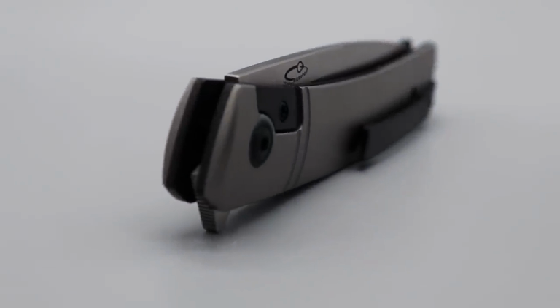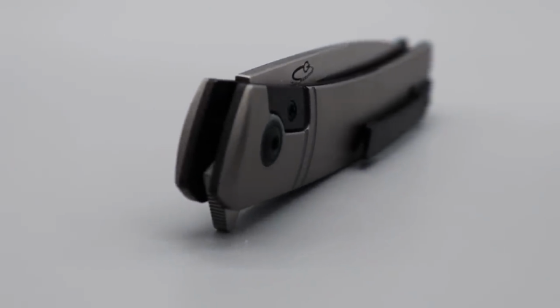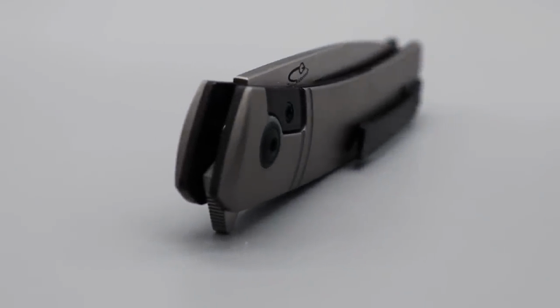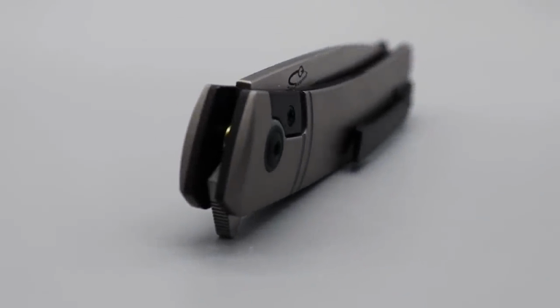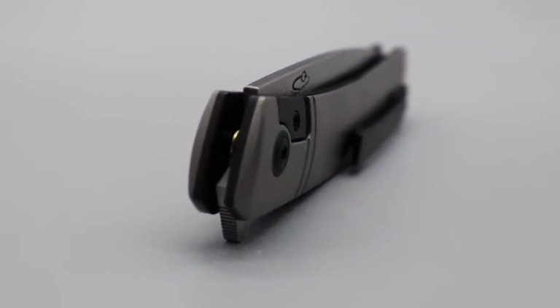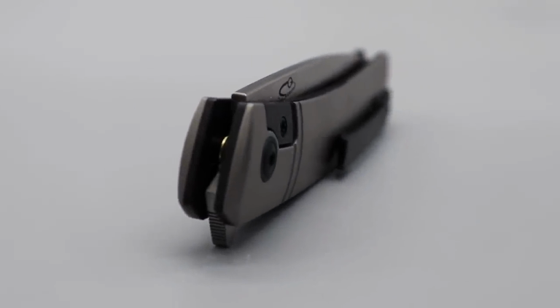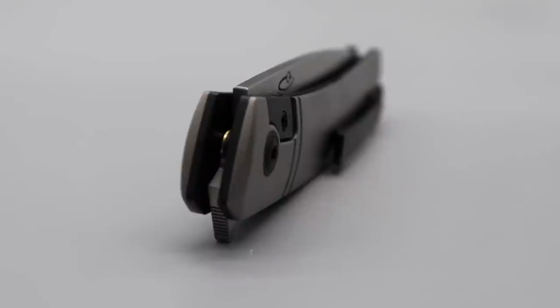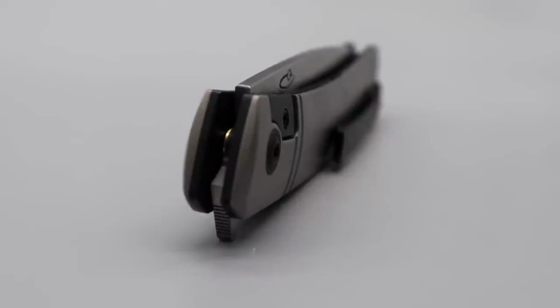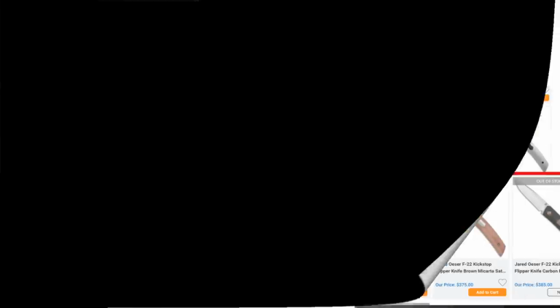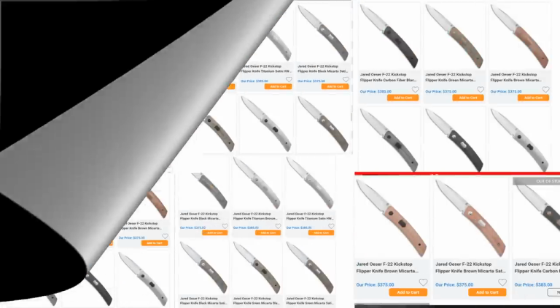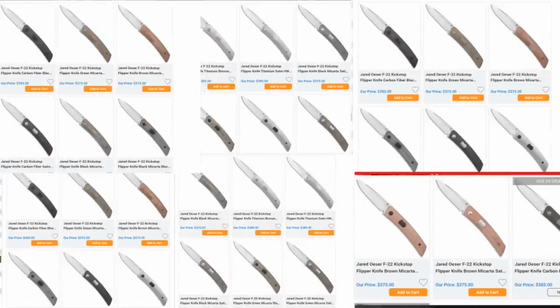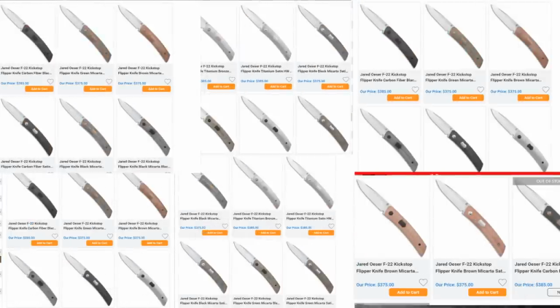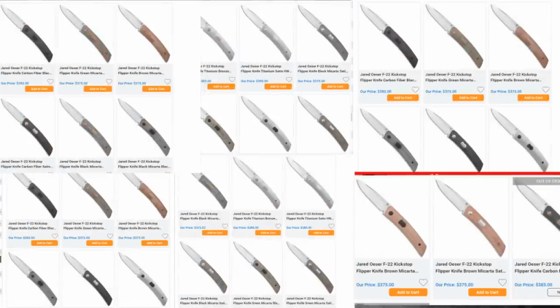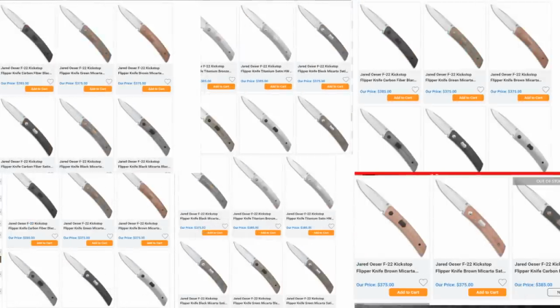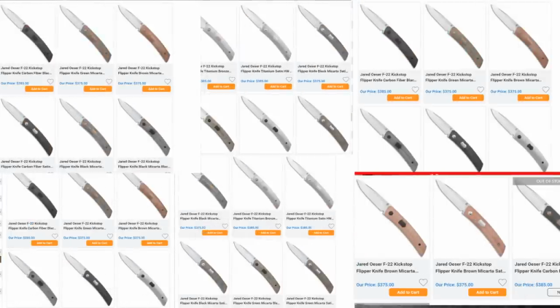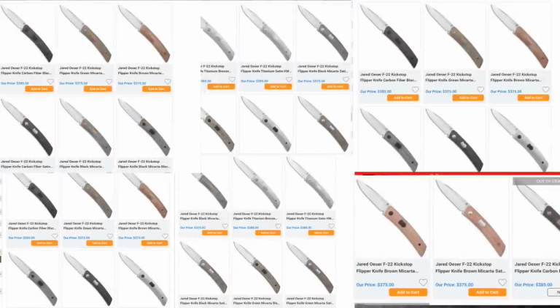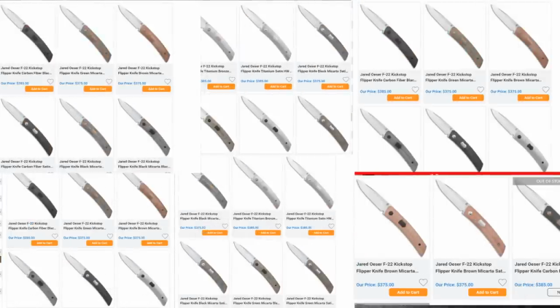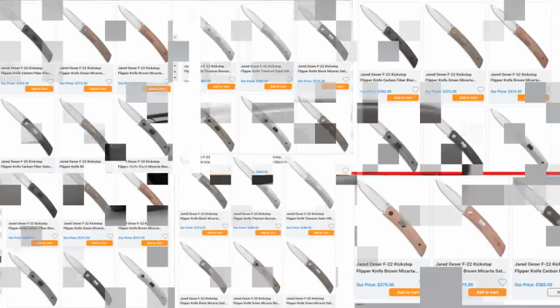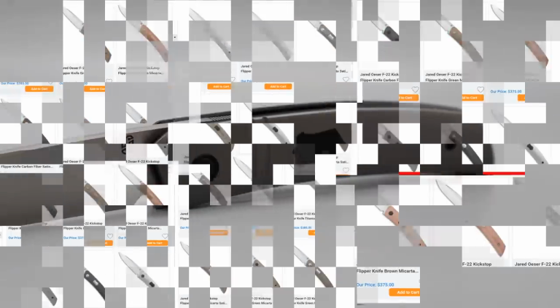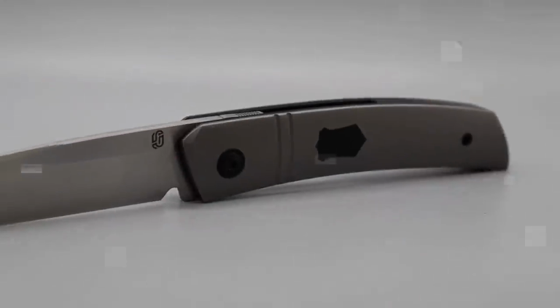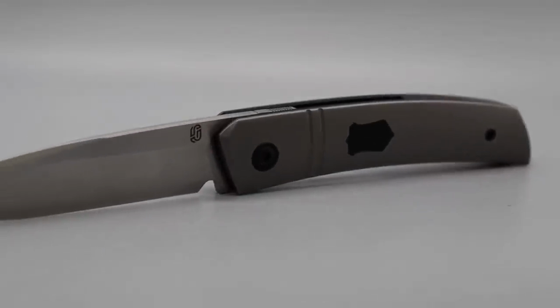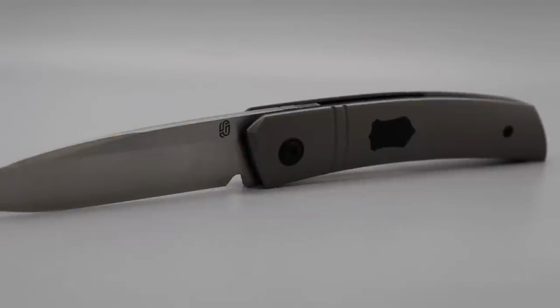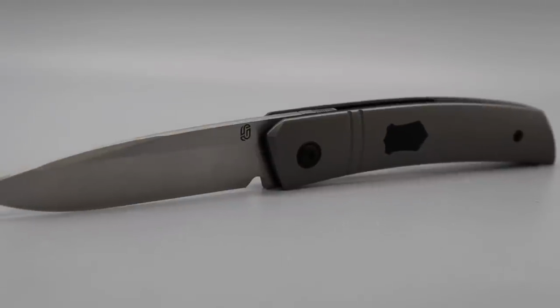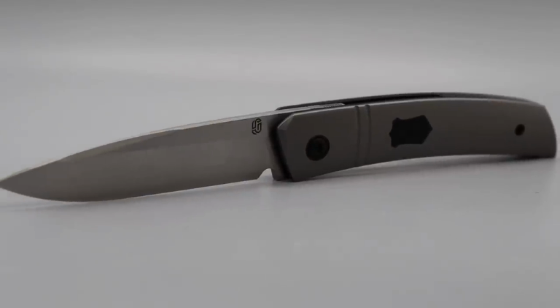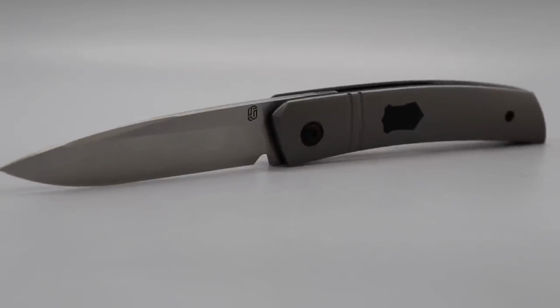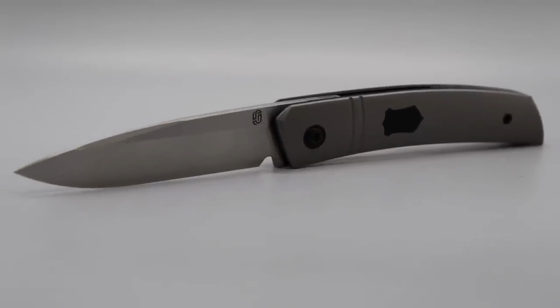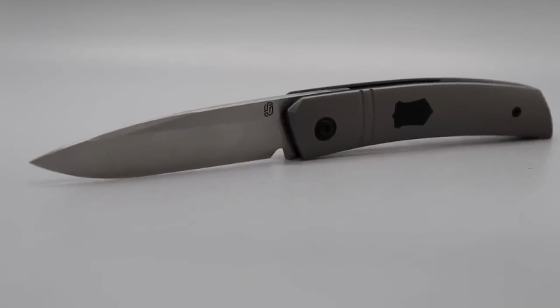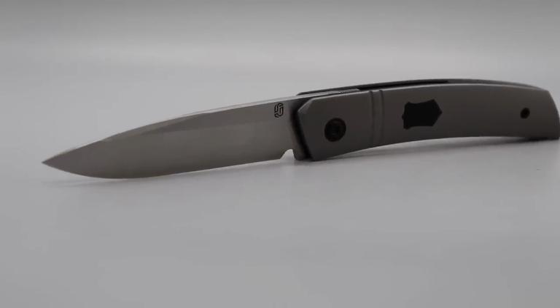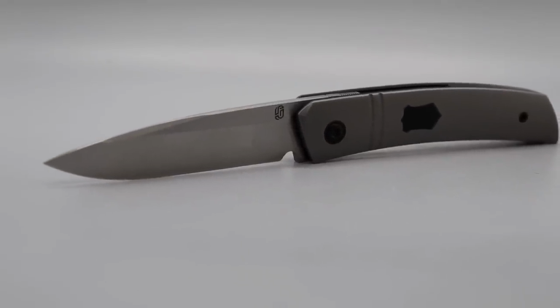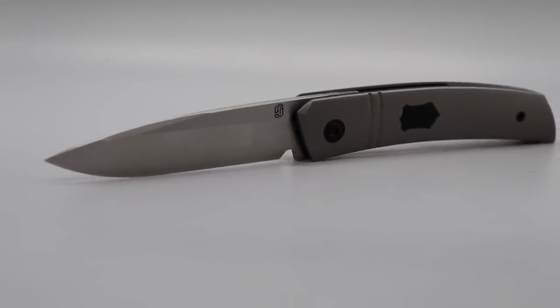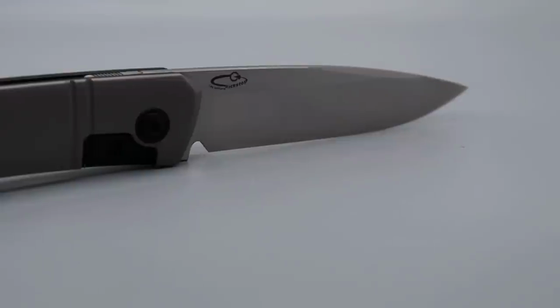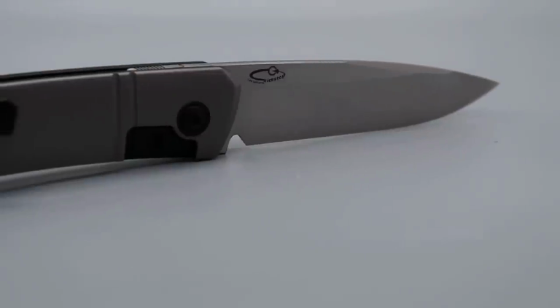We're going to go through it. Now this comes in many different options — so many different options. Micarta, carbon fiber, different colors of micarta, different colors of titanium. I got the tuxedo version because it's full titanium.